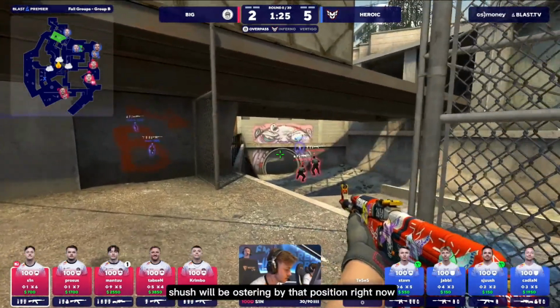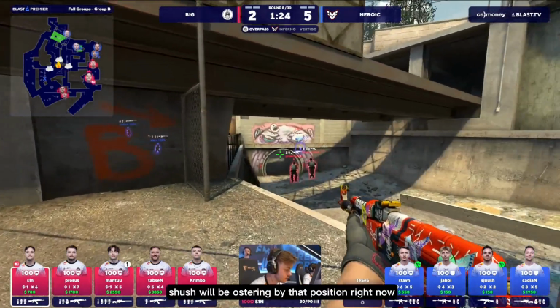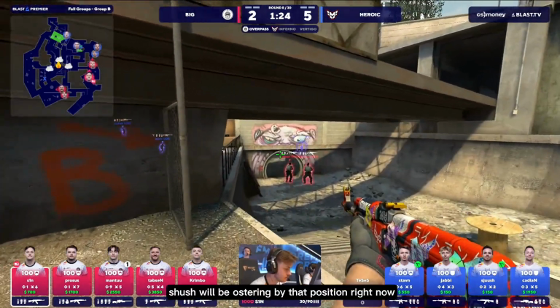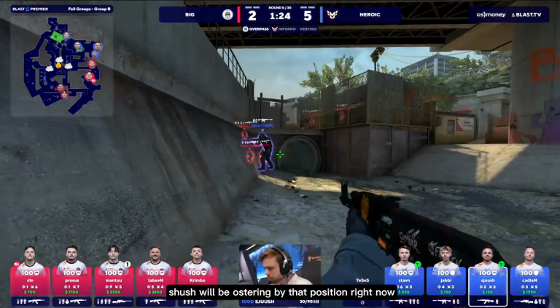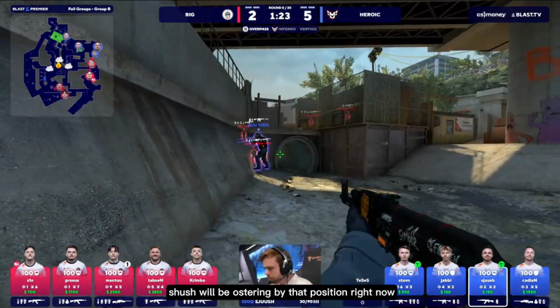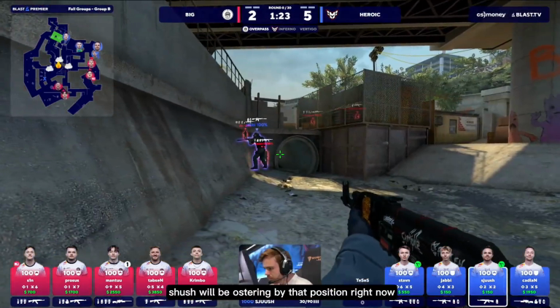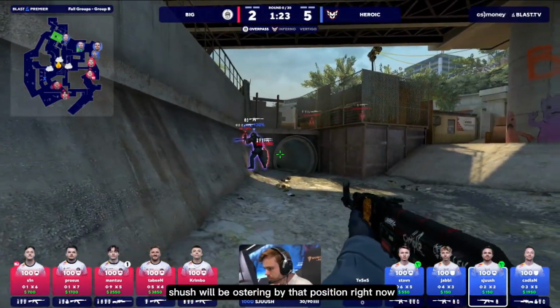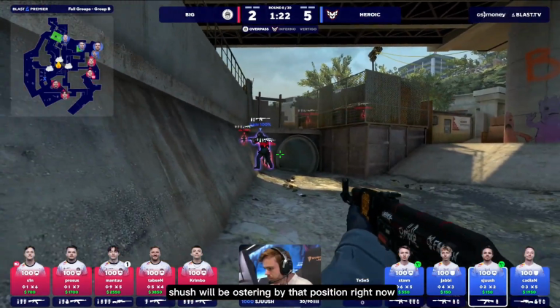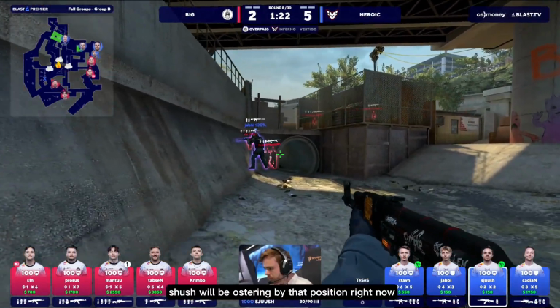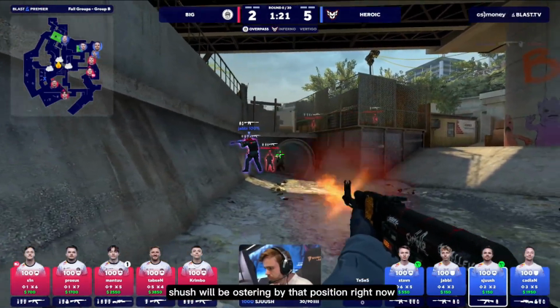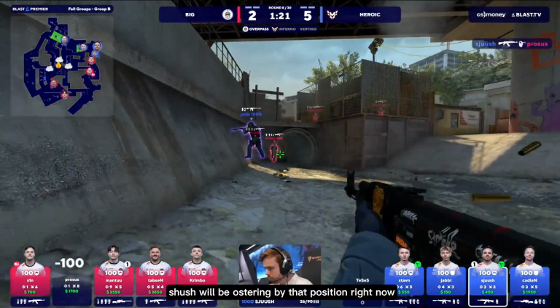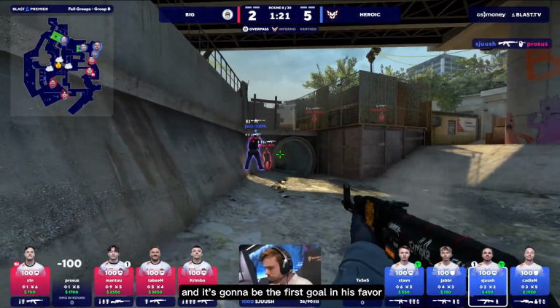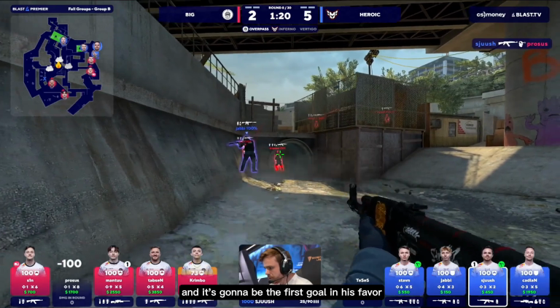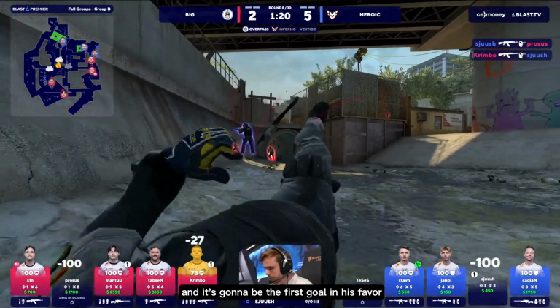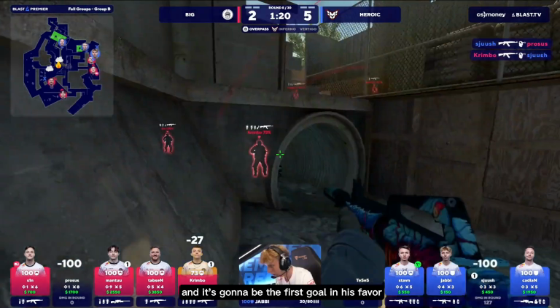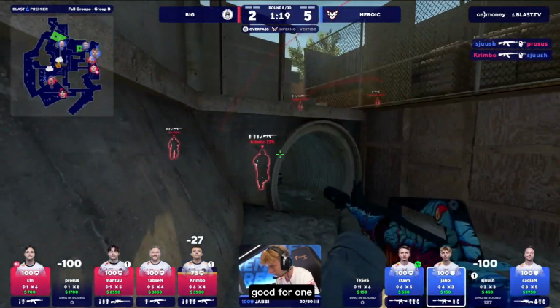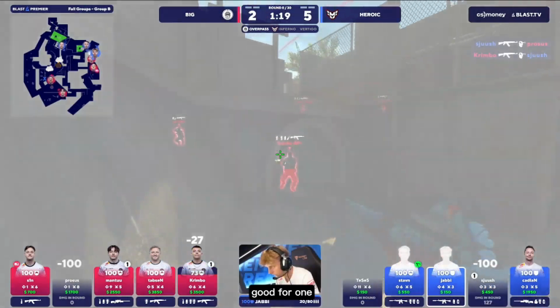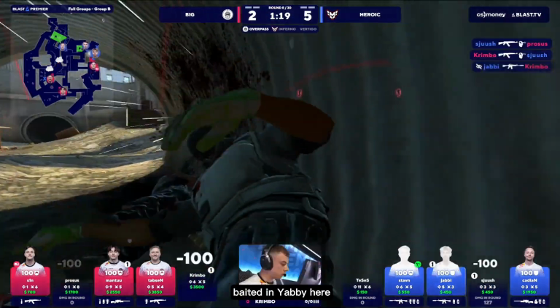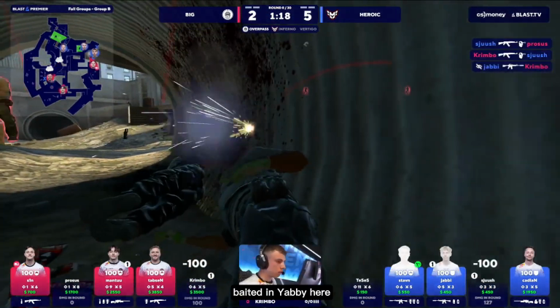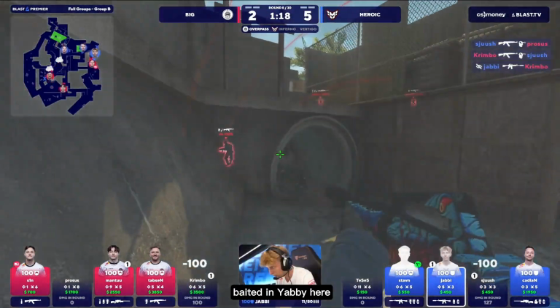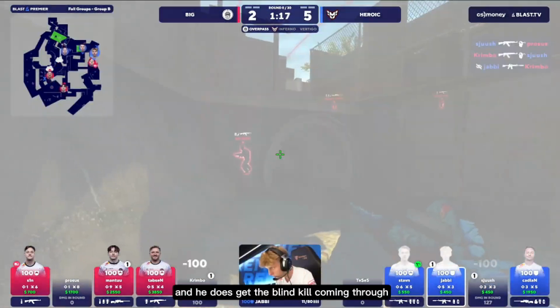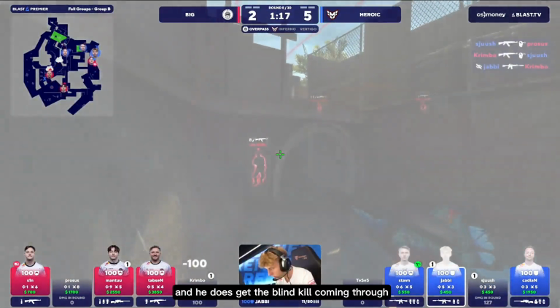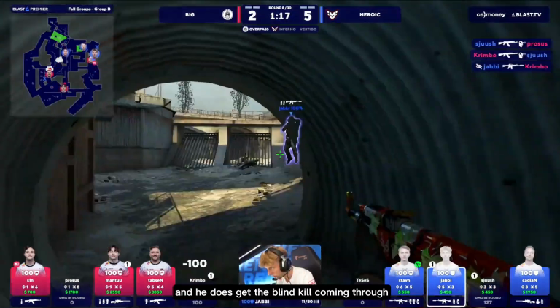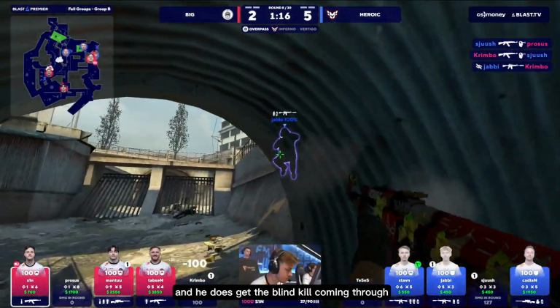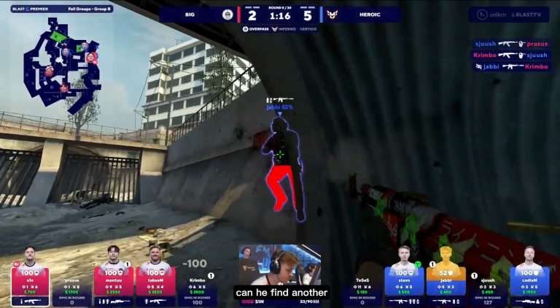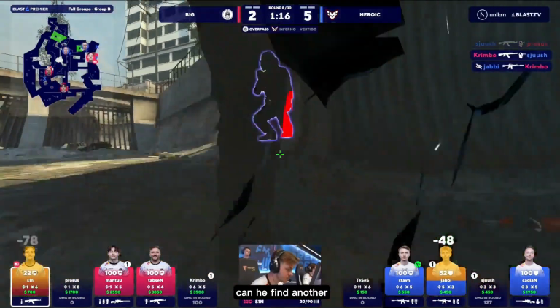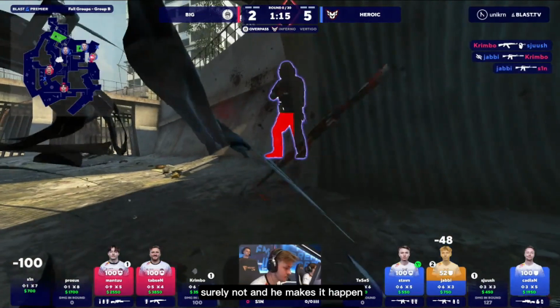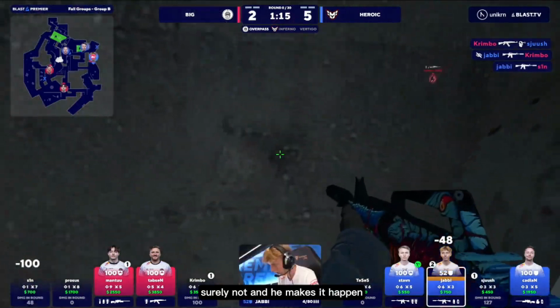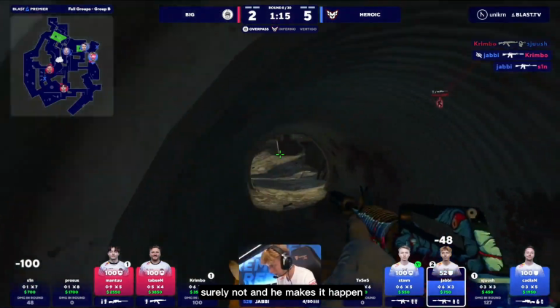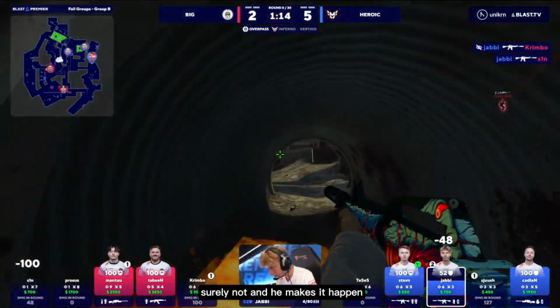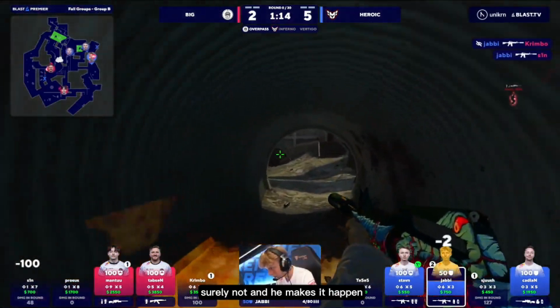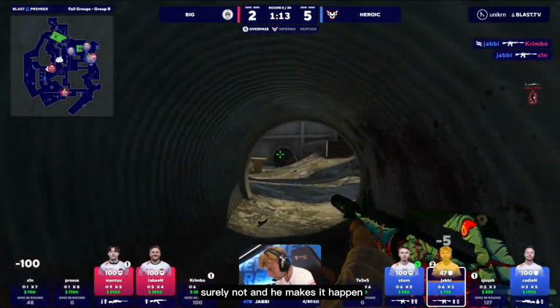Shush will be posturing by that position by Yabi. And it's going to be the first kill in his favor. Good for one. Baited in Yabi here, and he does get the blind kill coming through. Can he find another? Surely not. And he makes it happen.